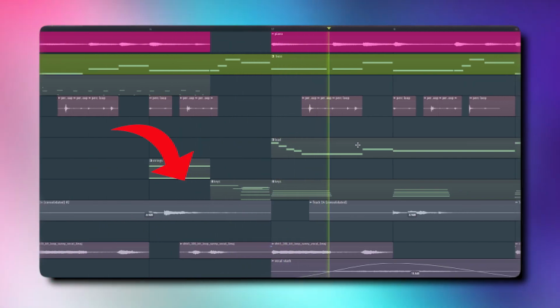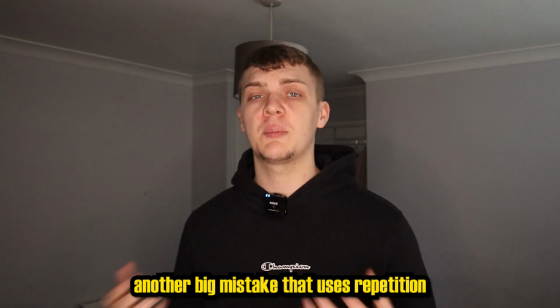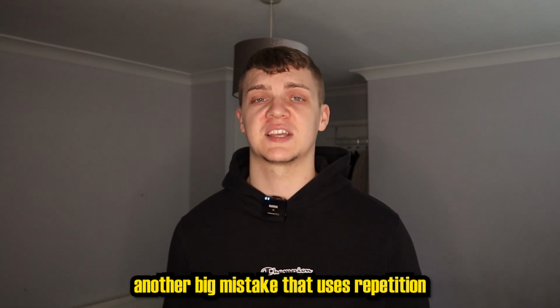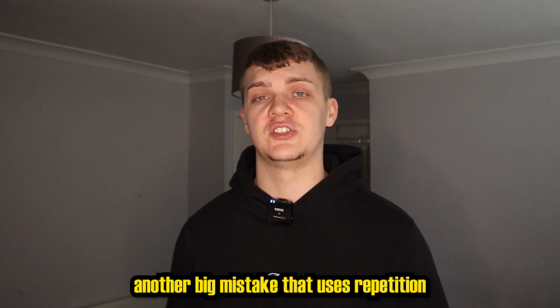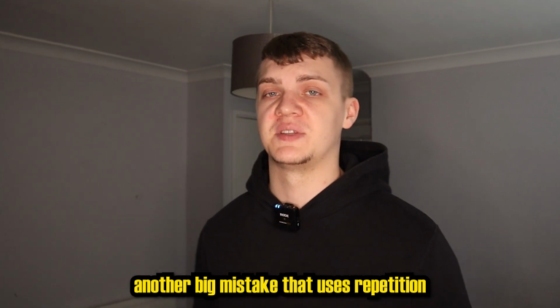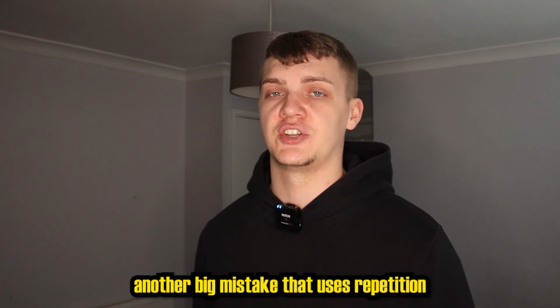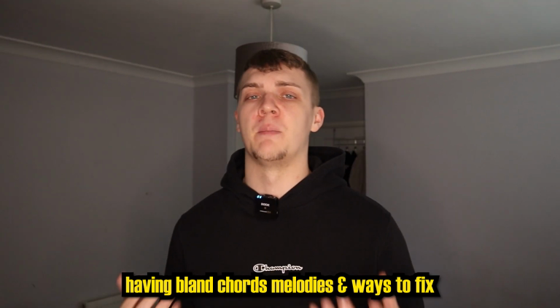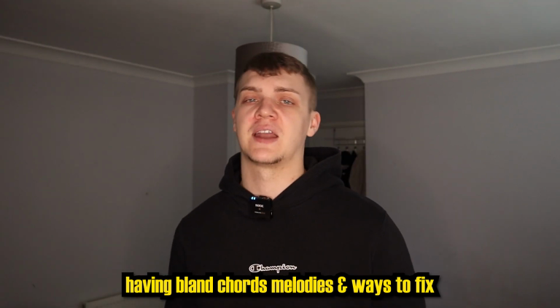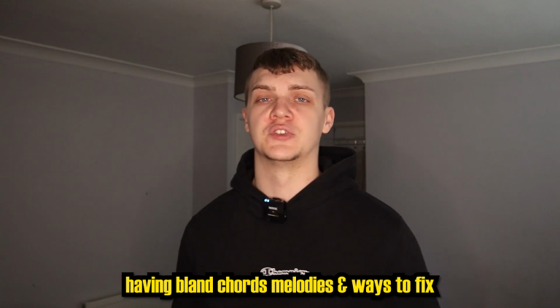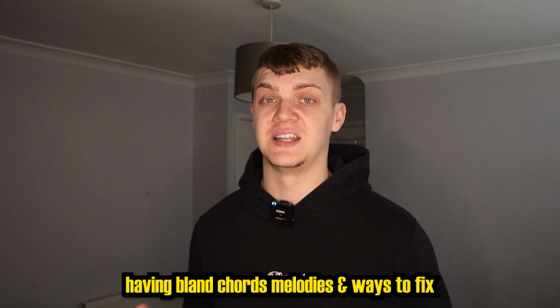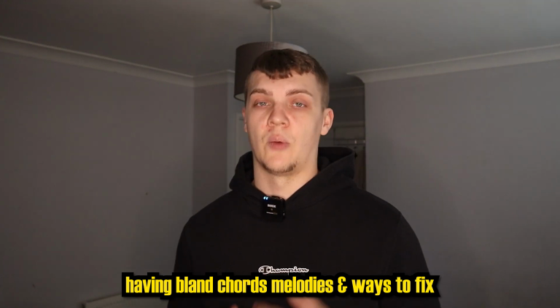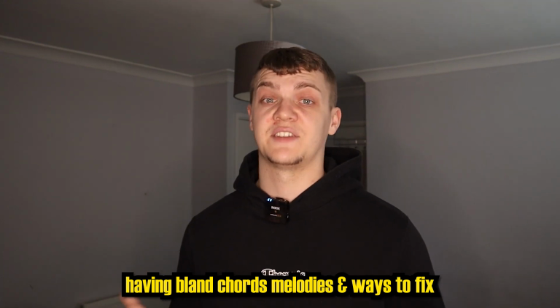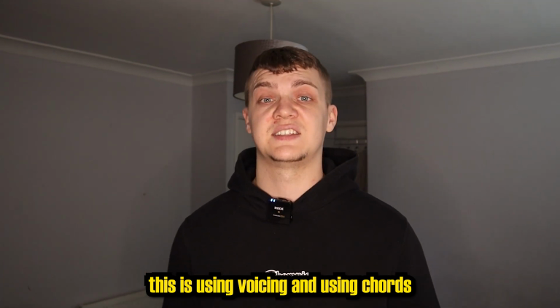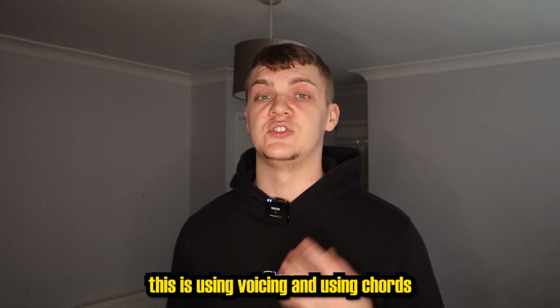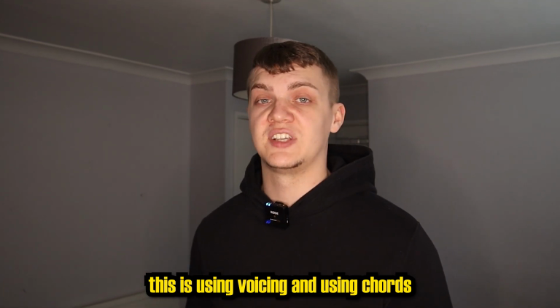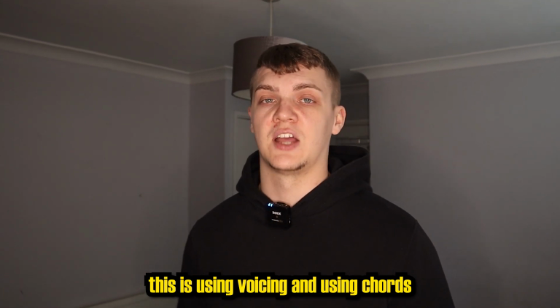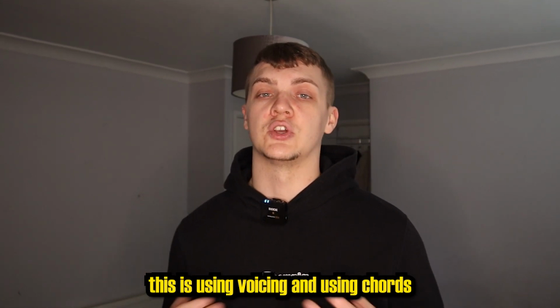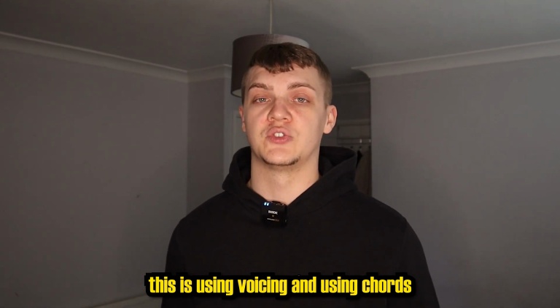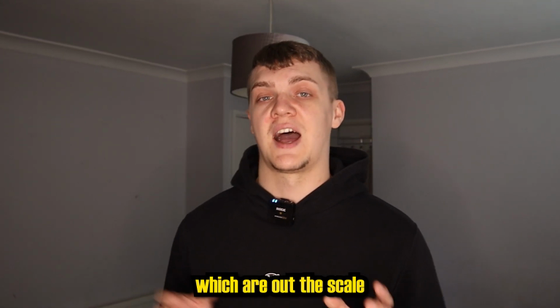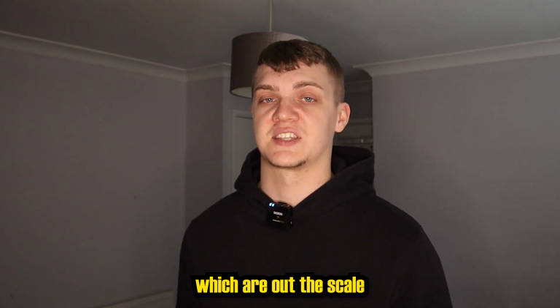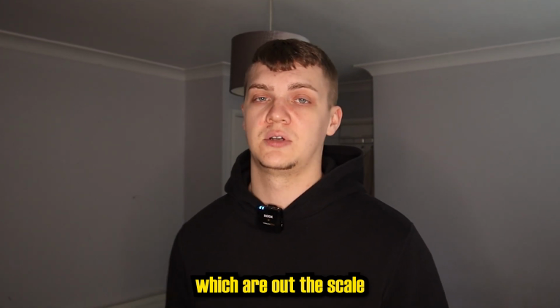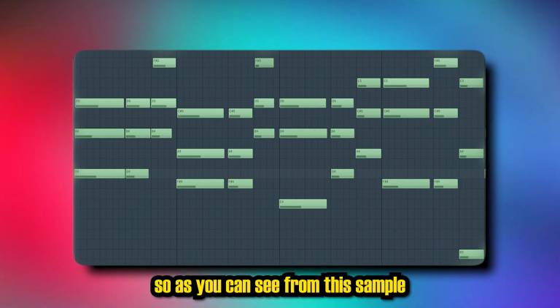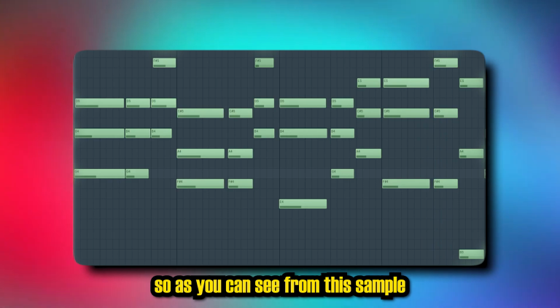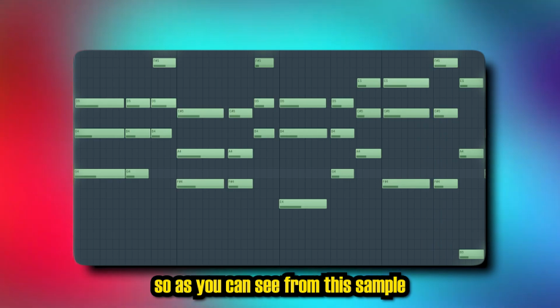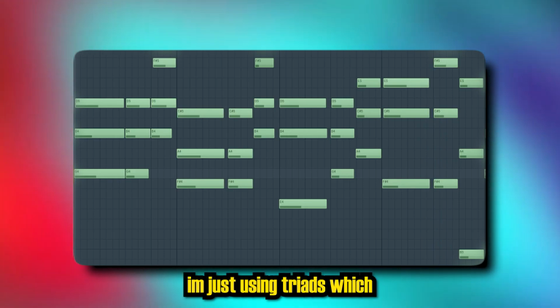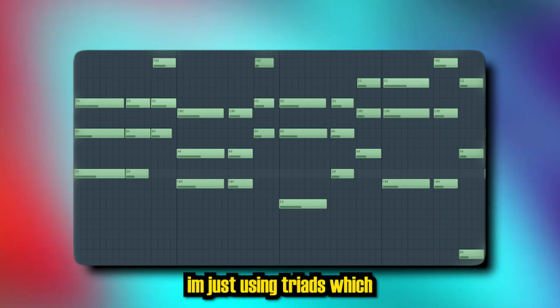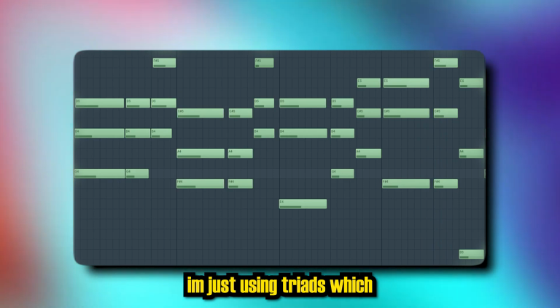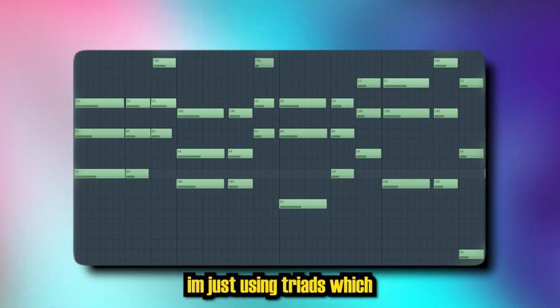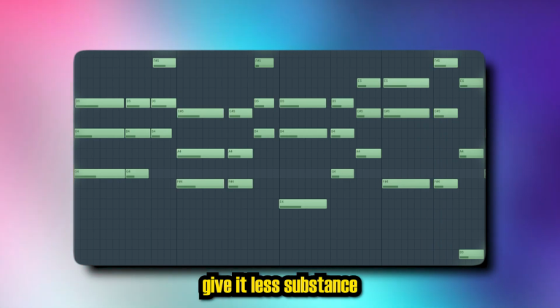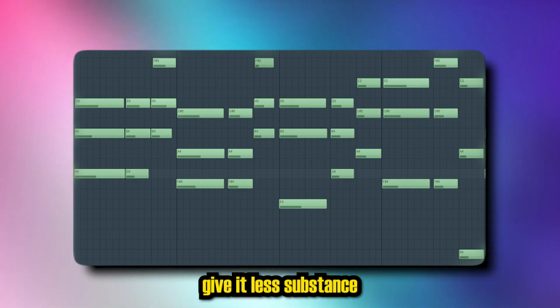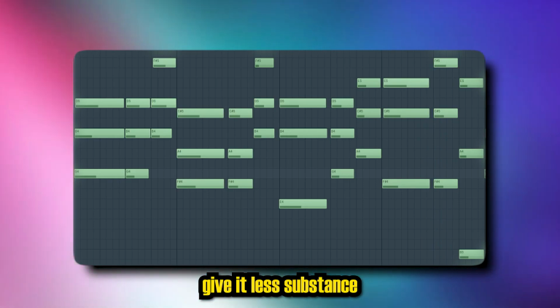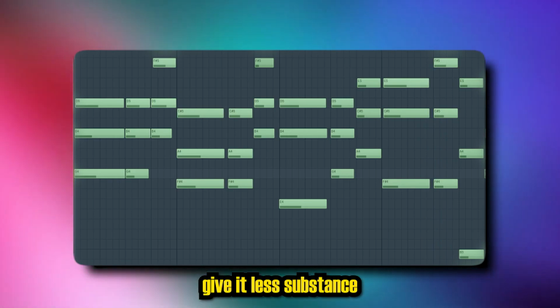Another big mistake related to repetition is having bland chords and melodies. Ways to fix this include using voicing and using chords which are out of the scale. As you can see from this sample, I'm just using triads which give it less substance.